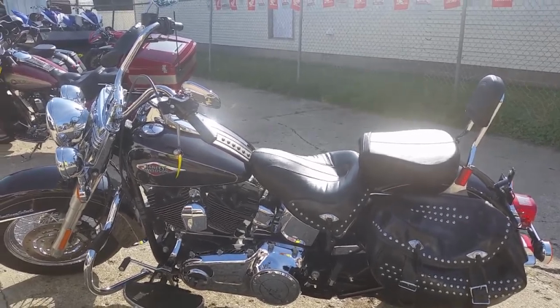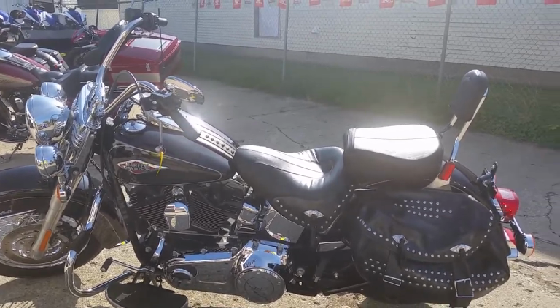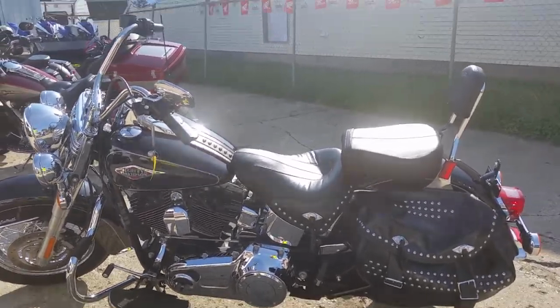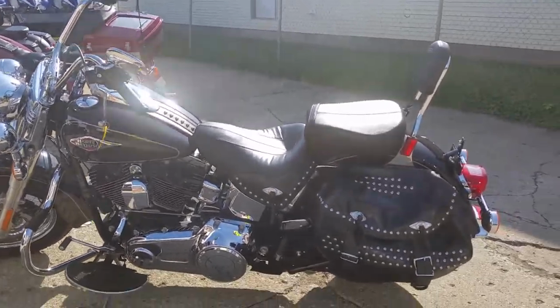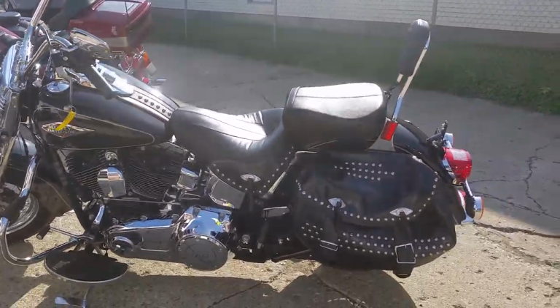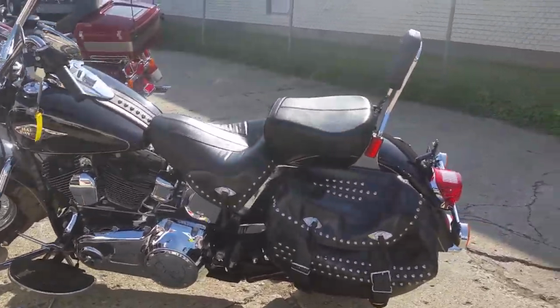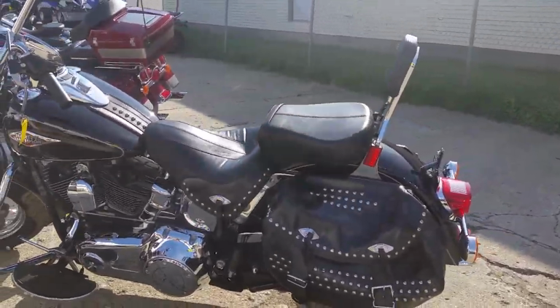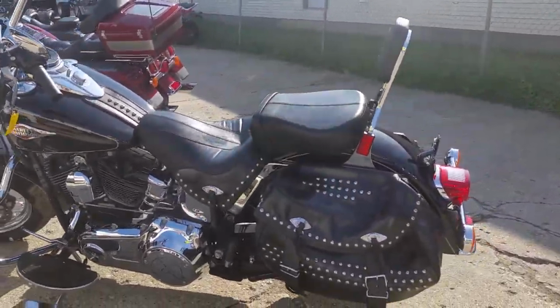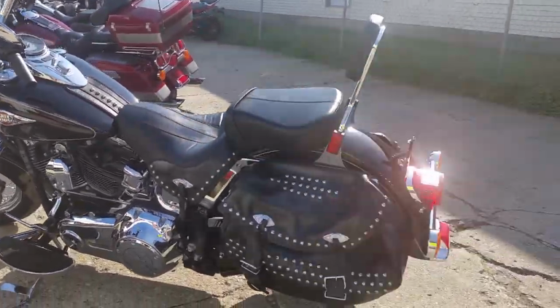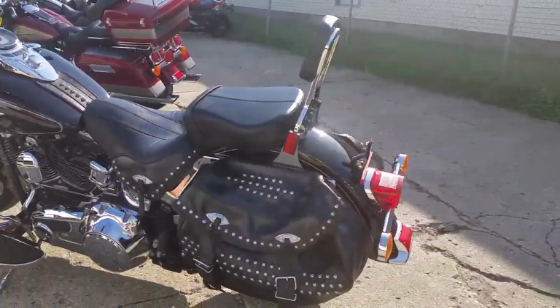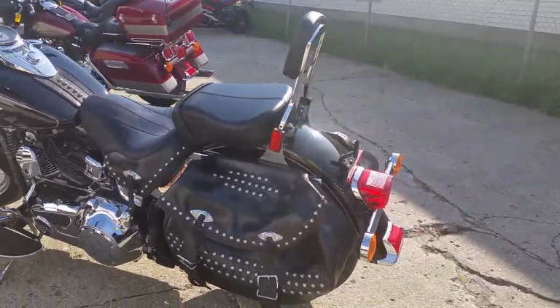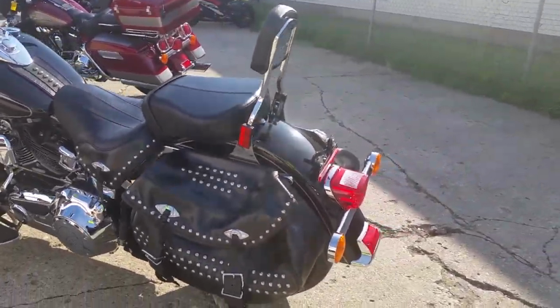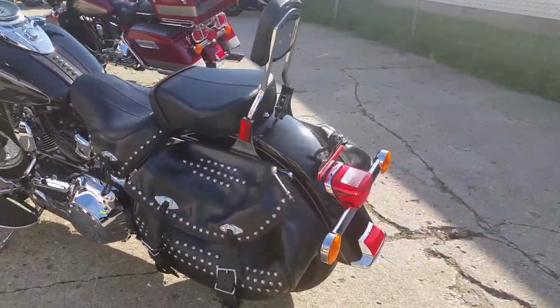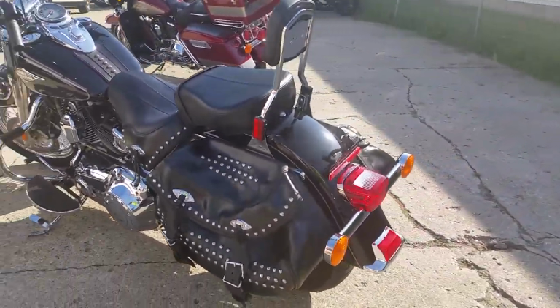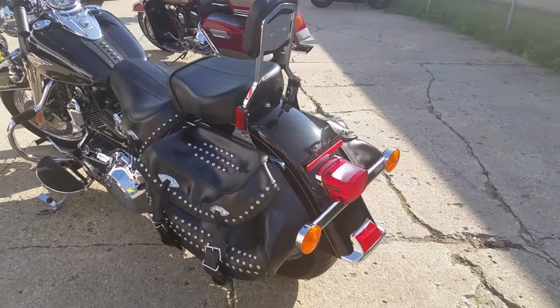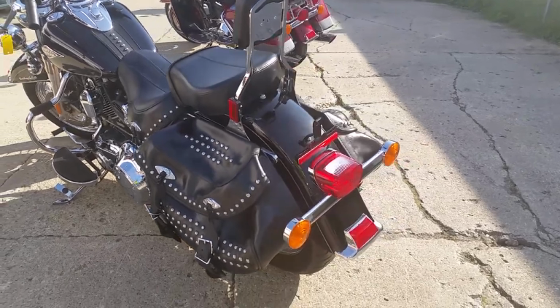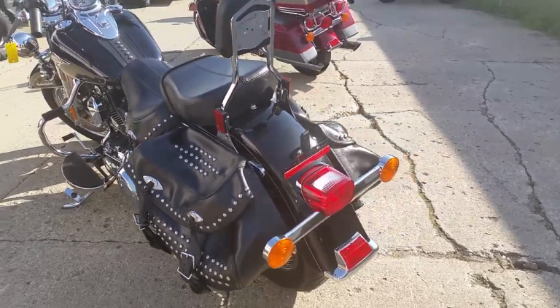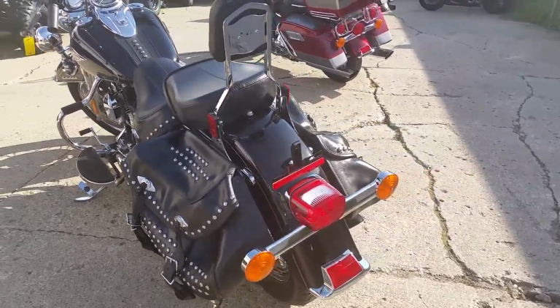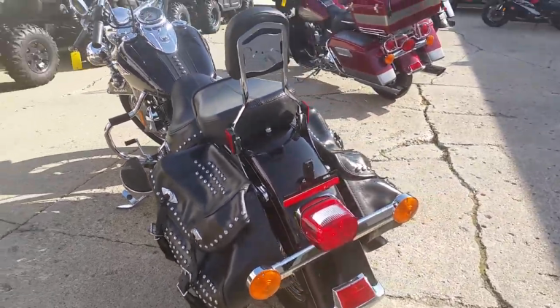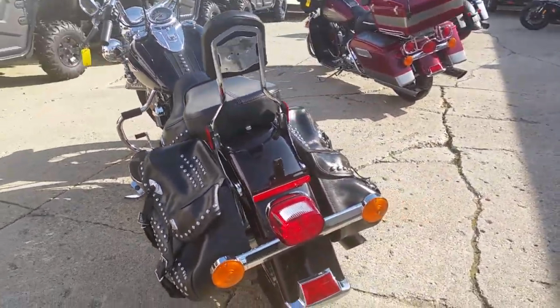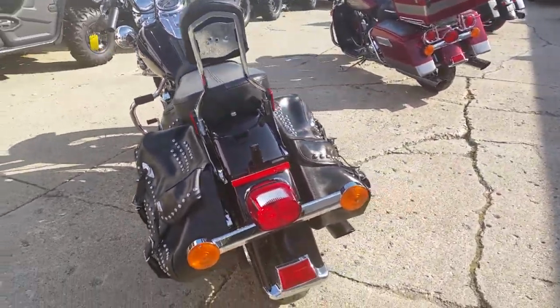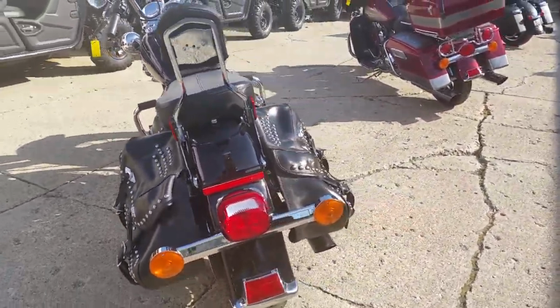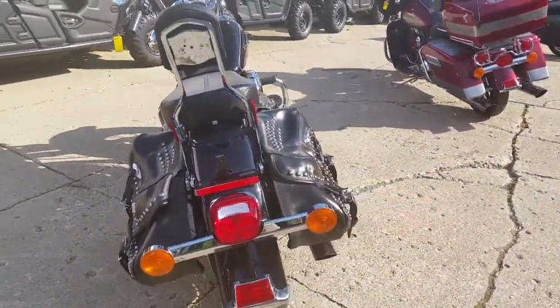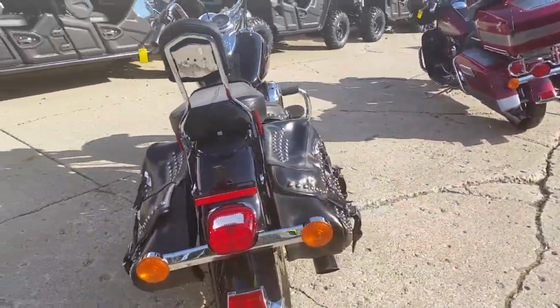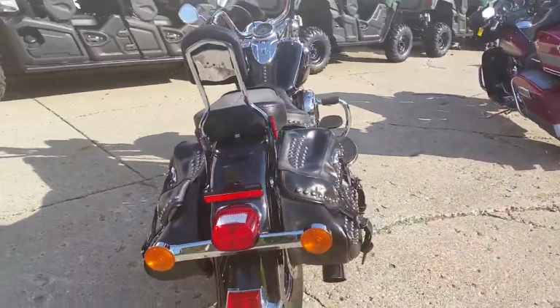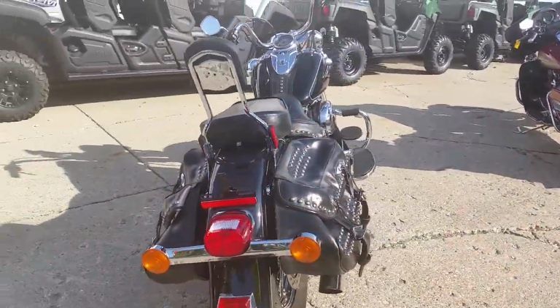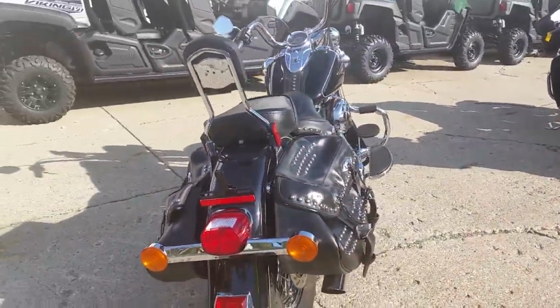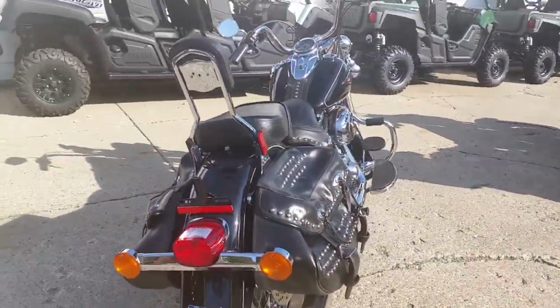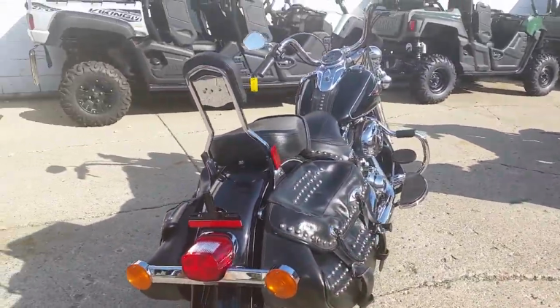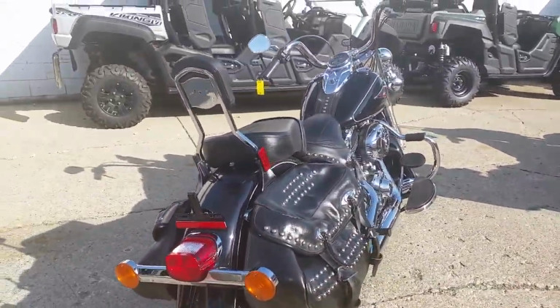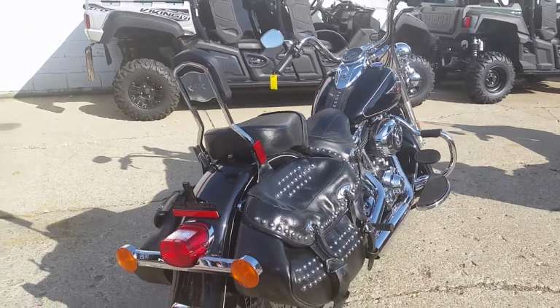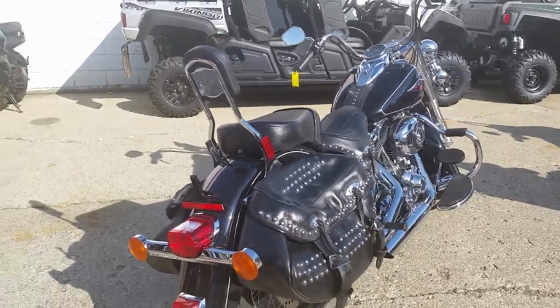Today at Approval Power Sports we have a 2014 Harley Davidson Heritage Softail Classic for sale with only 4,950 miles. This one is not even broken in yet.